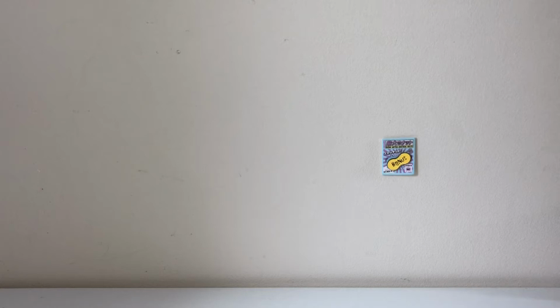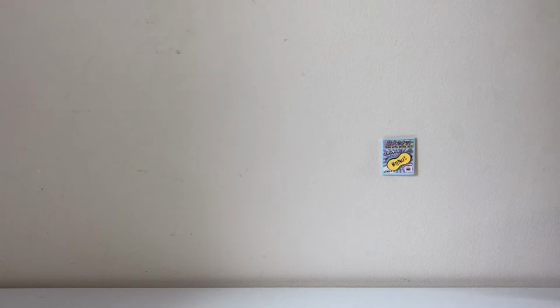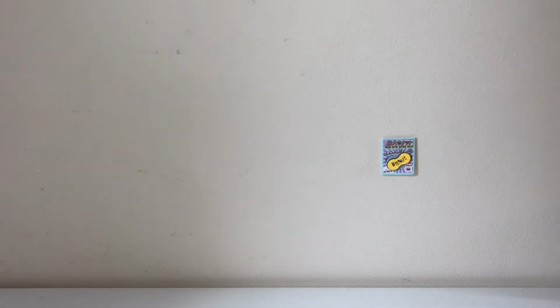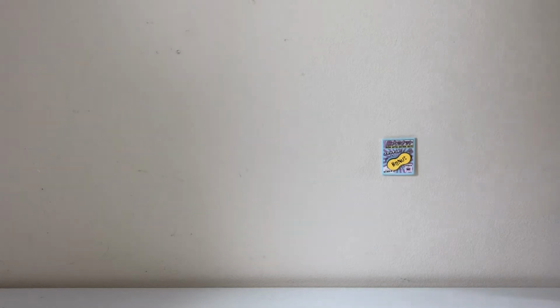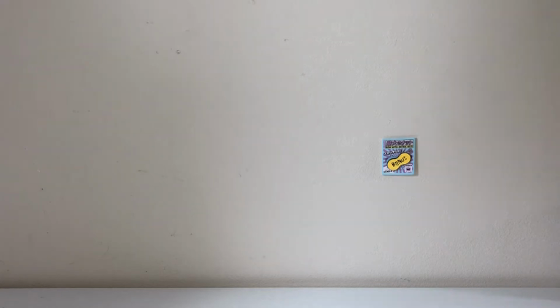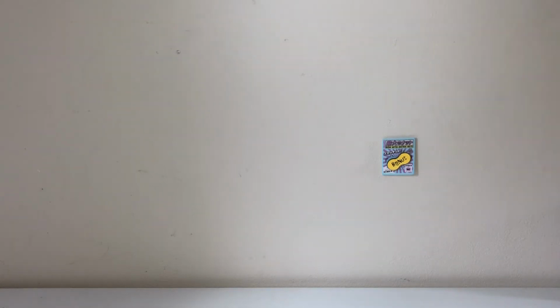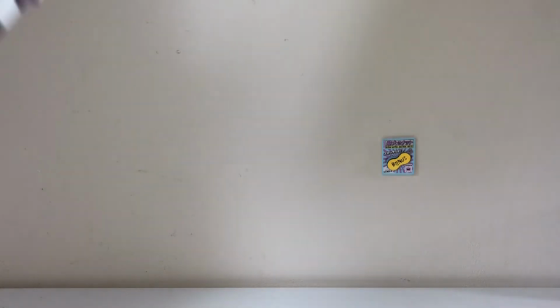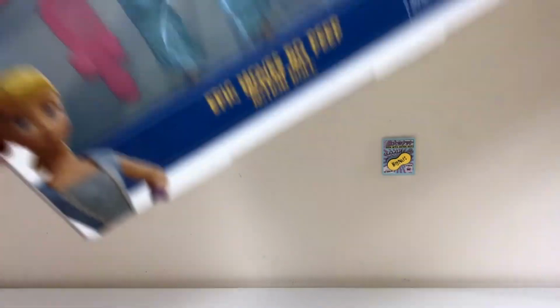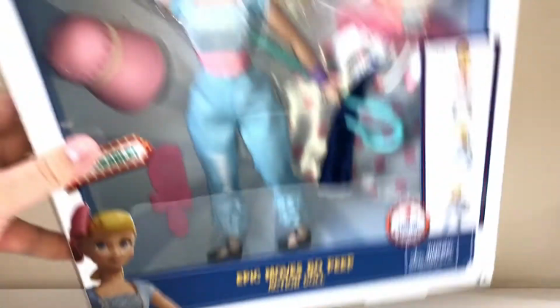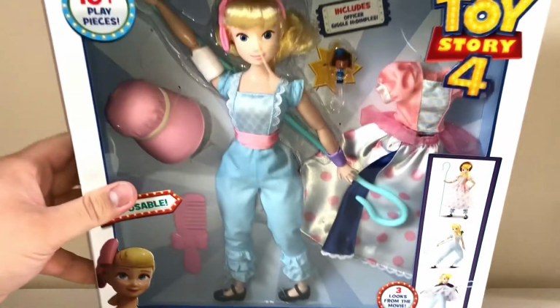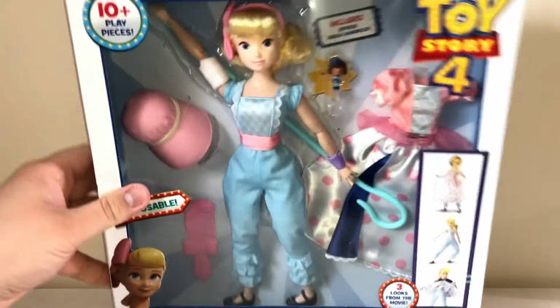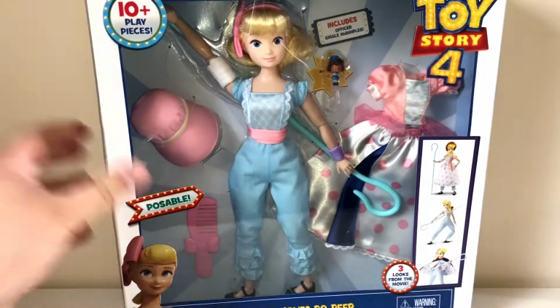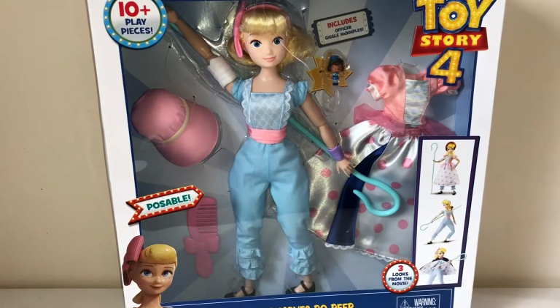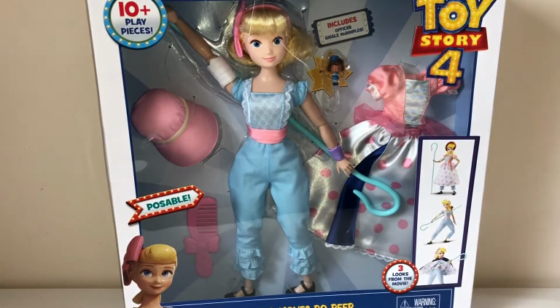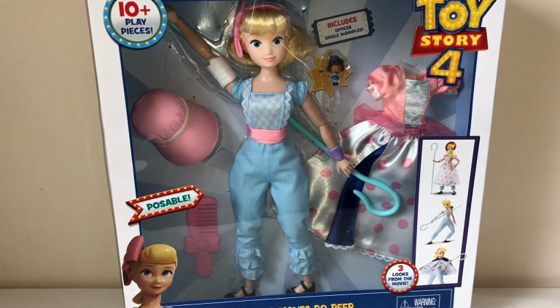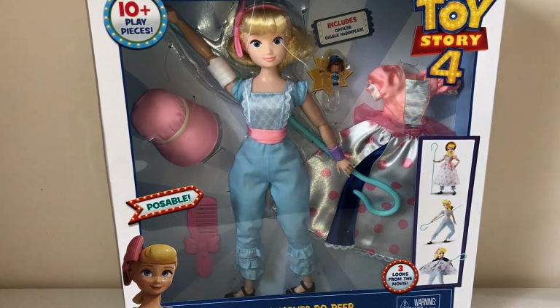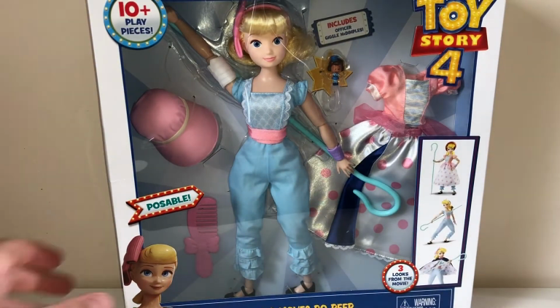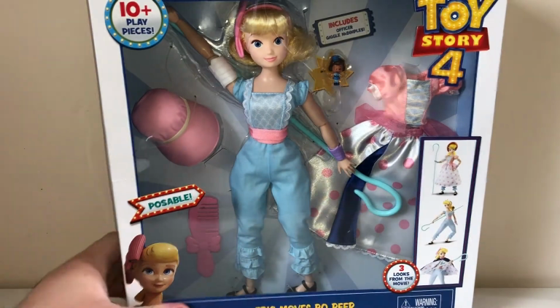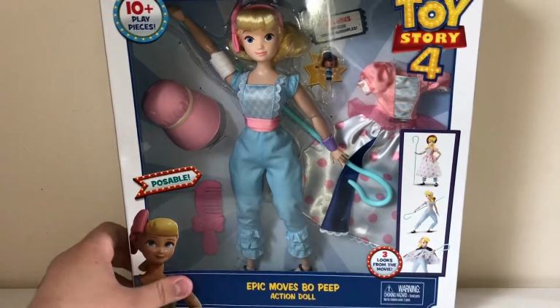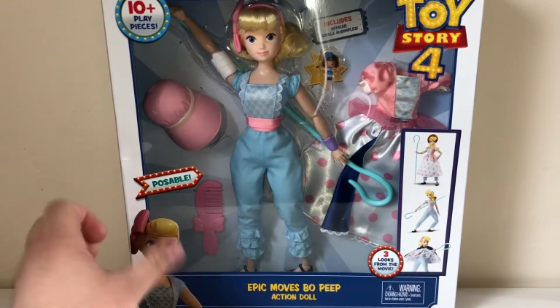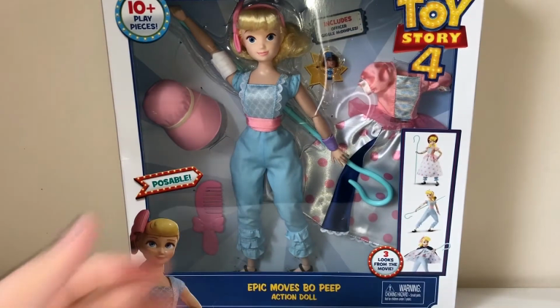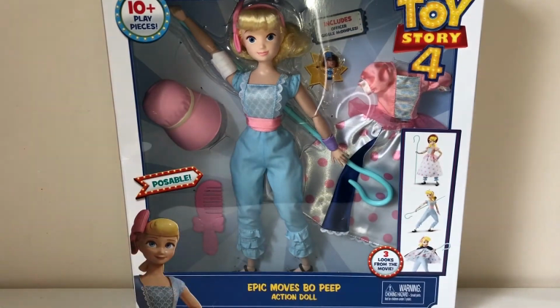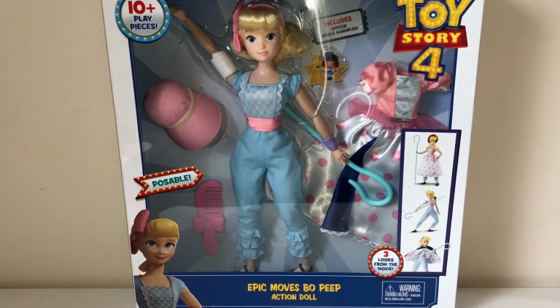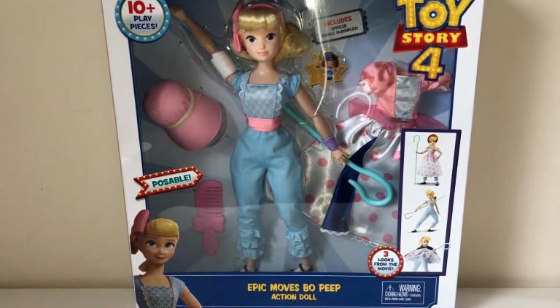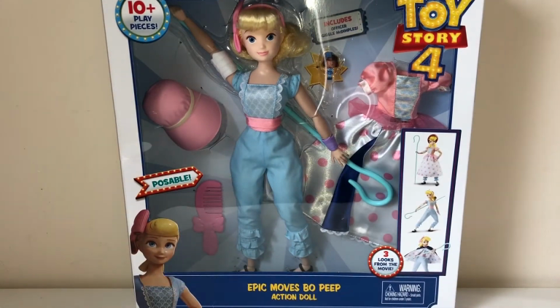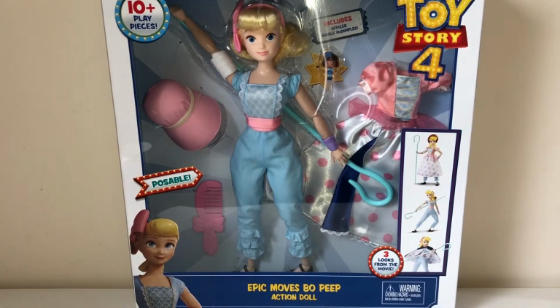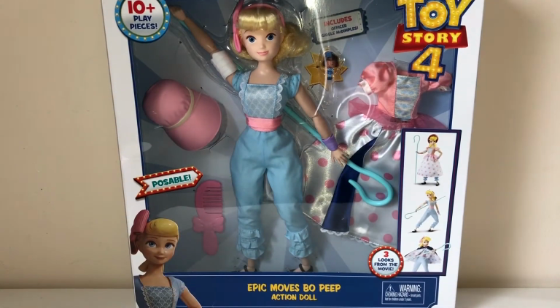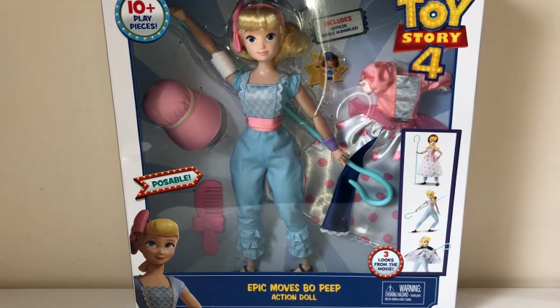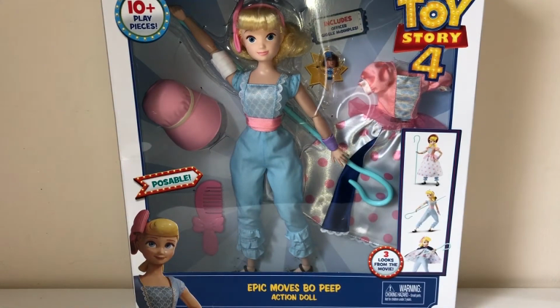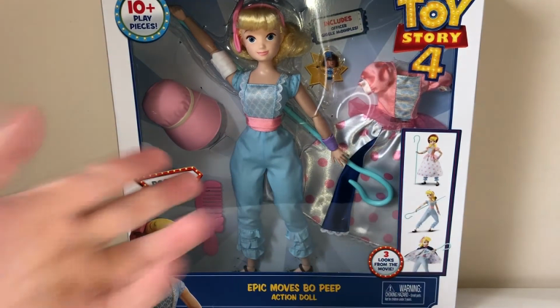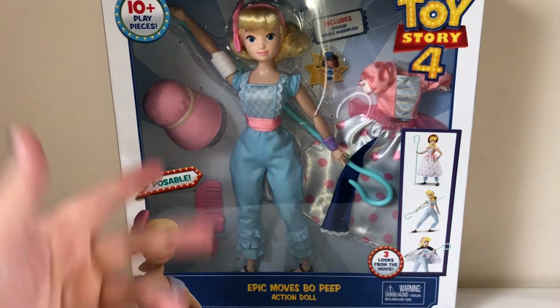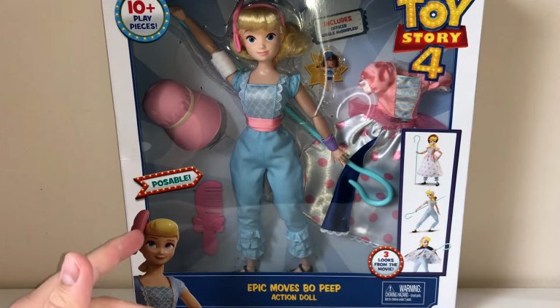Hey YouTube, this is Mr. Turvyman back with a new review for you. Today we're just gonna take a look at the Epic Moves Bo Peep Action Doll from Toy Story 4.